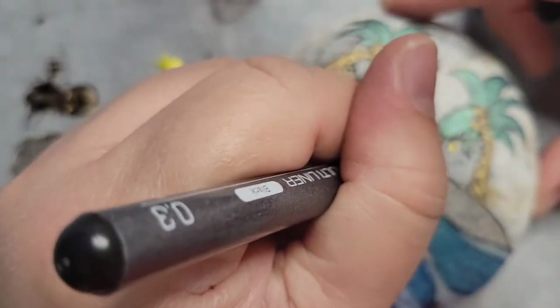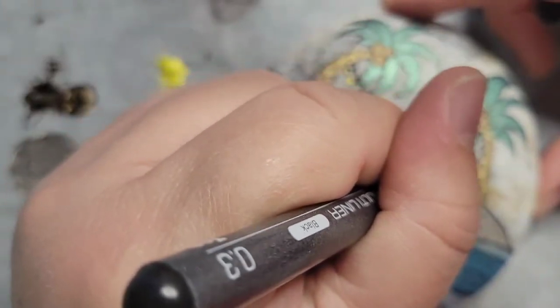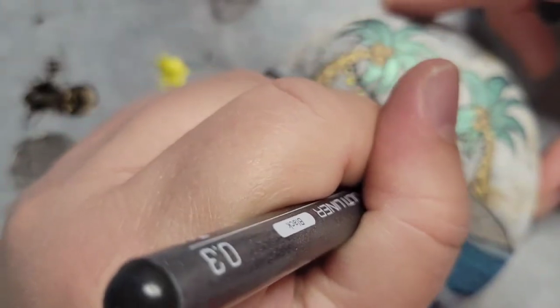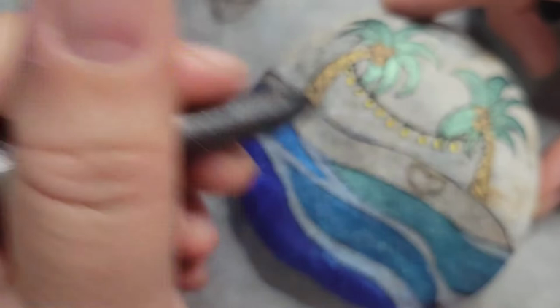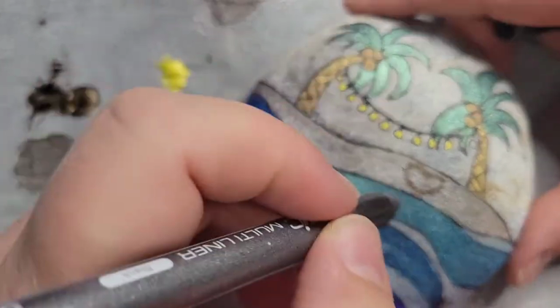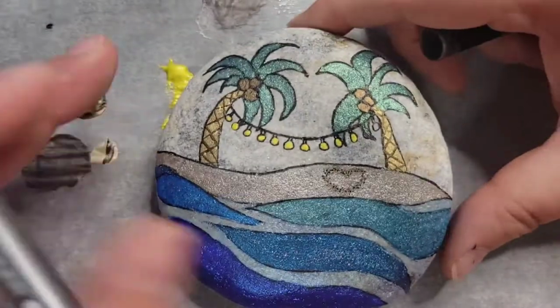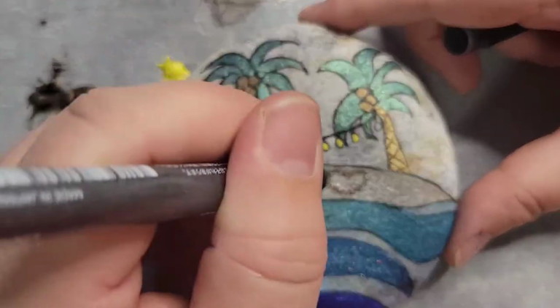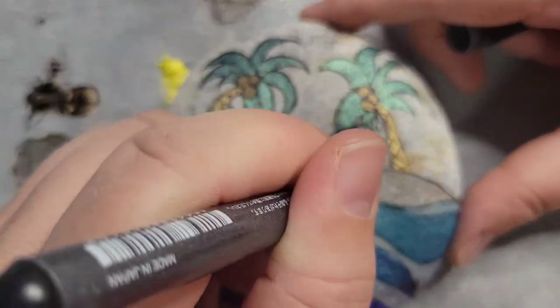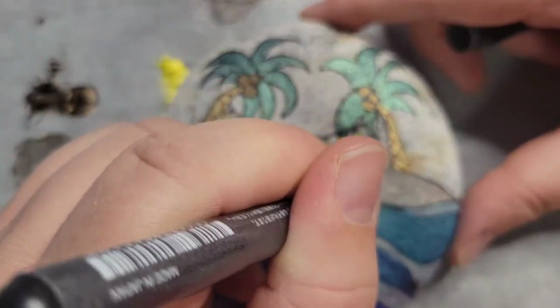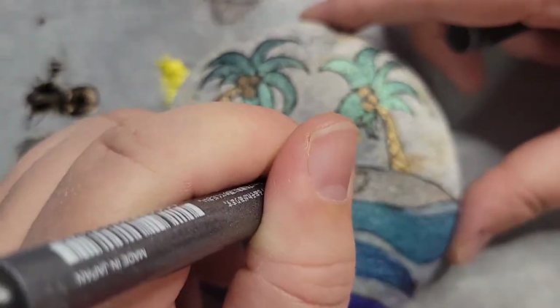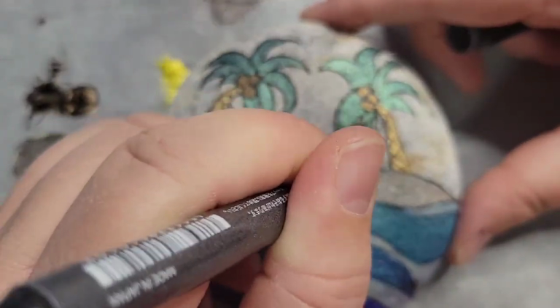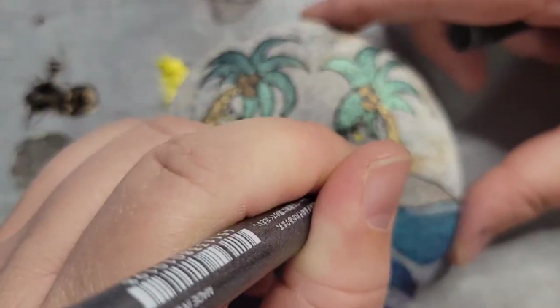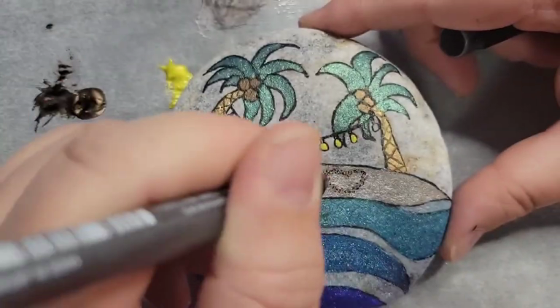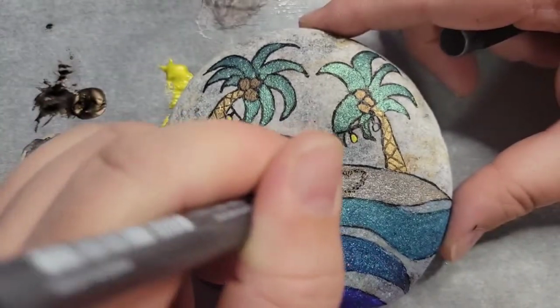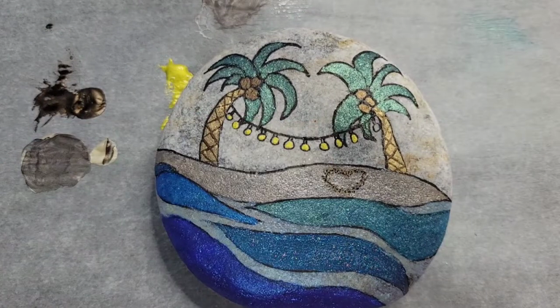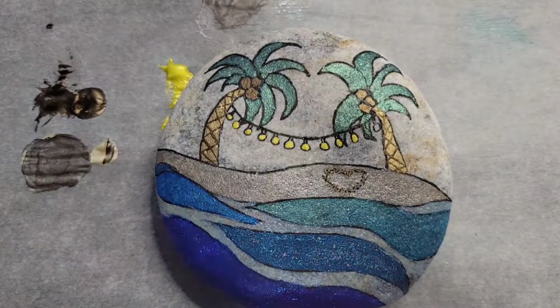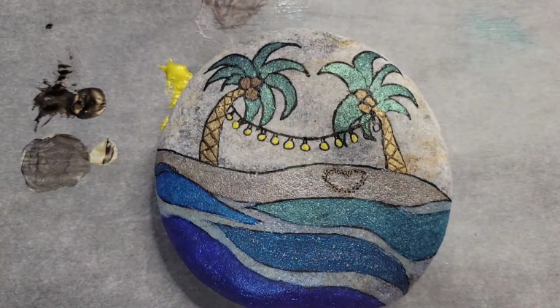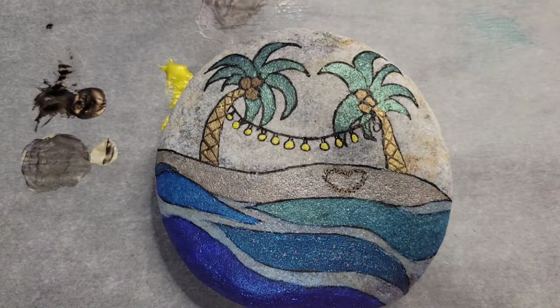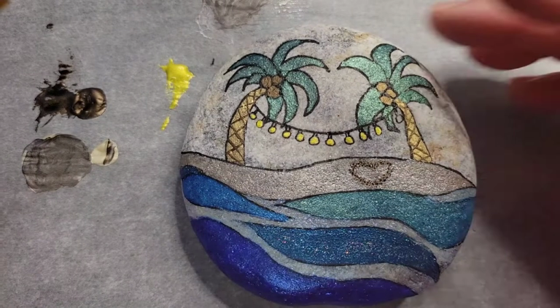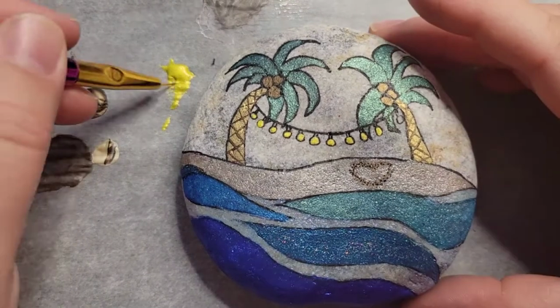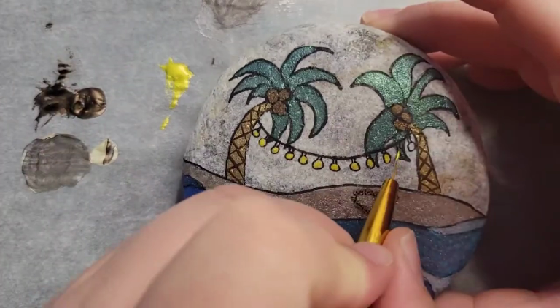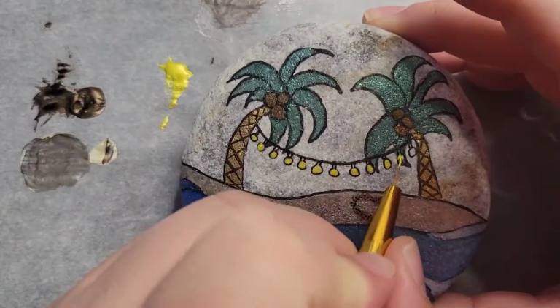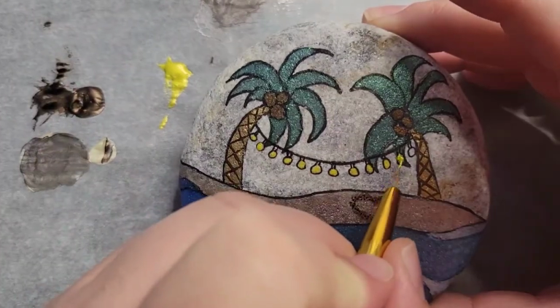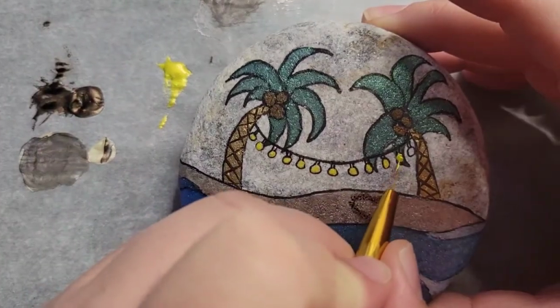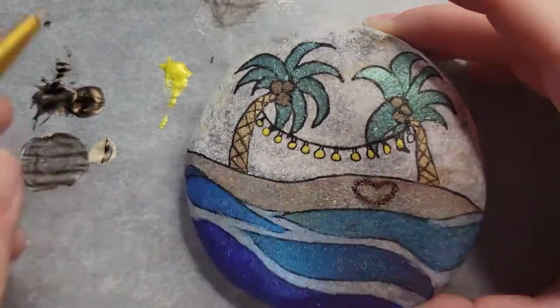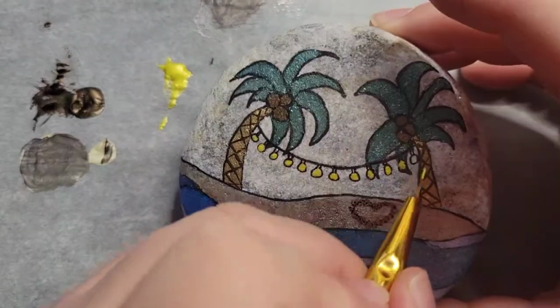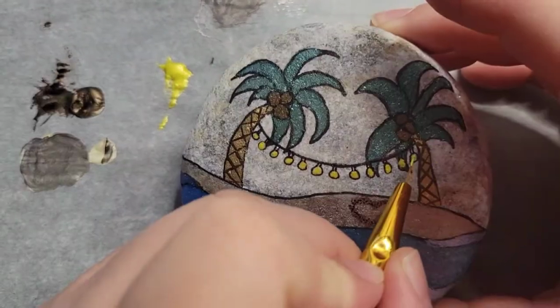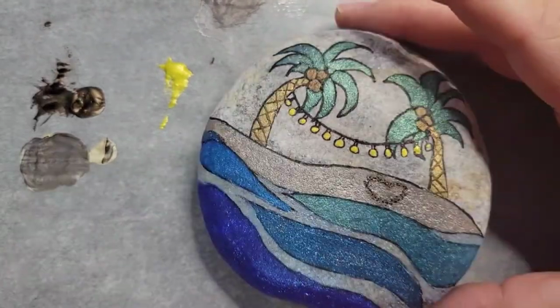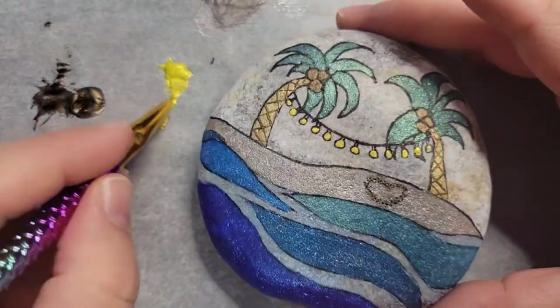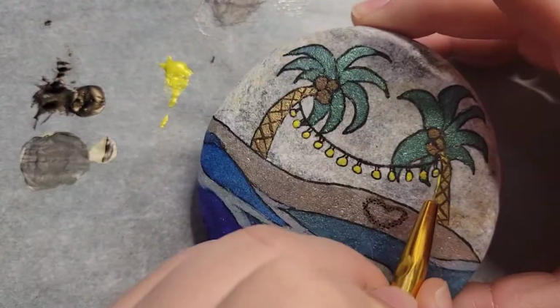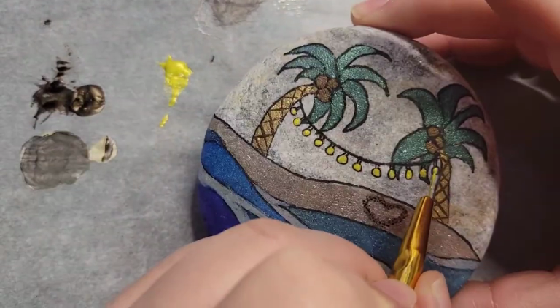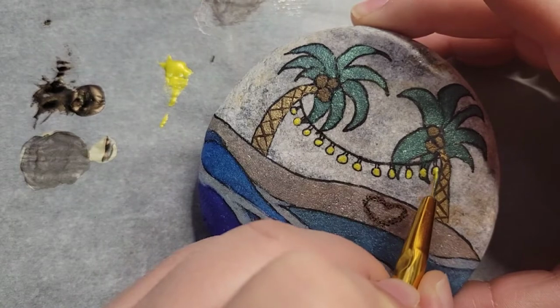Here I'm just adding in a couple more lights — I didn't have enough lights. I added some more black into the heart, and now I'm just filling that in with yellow.